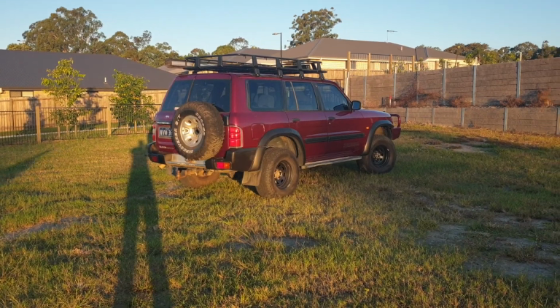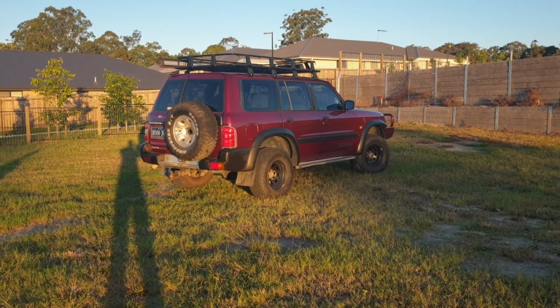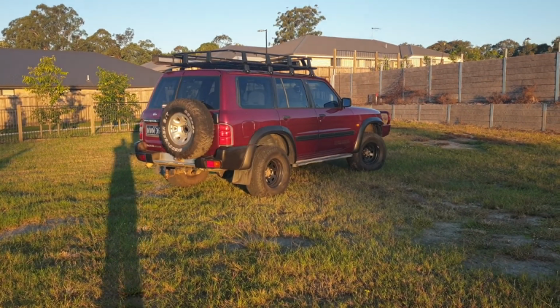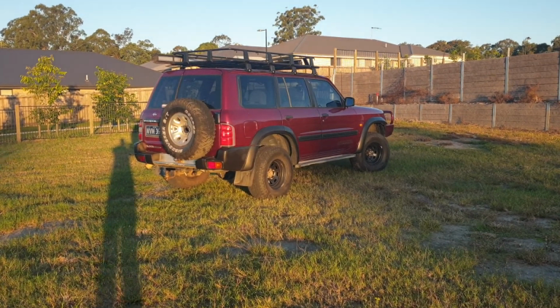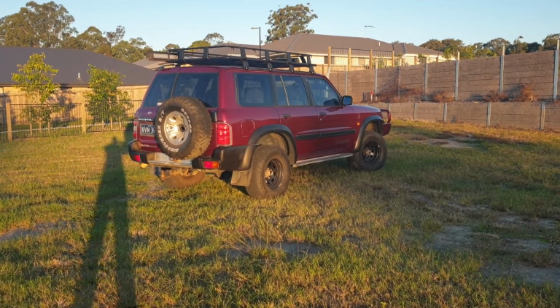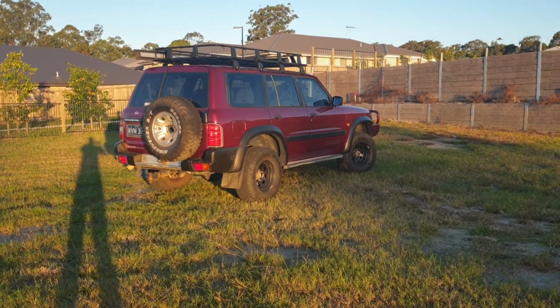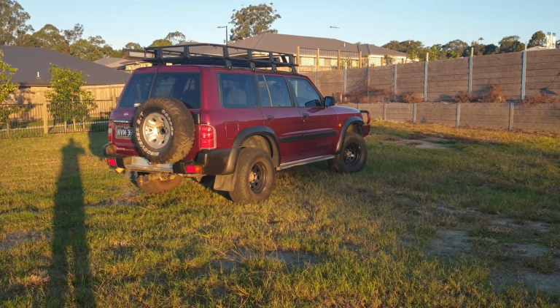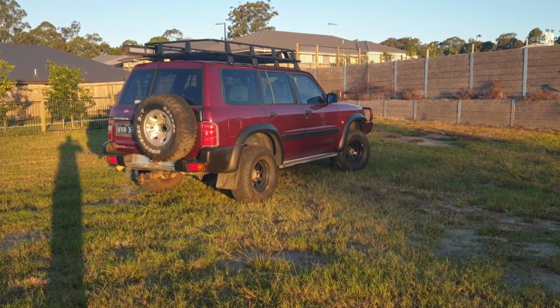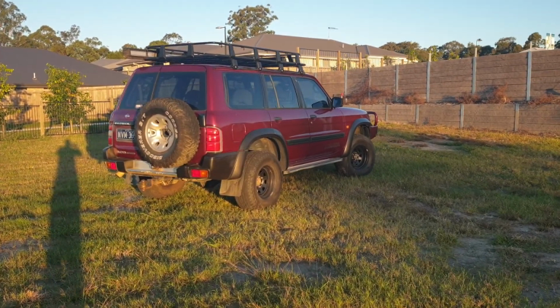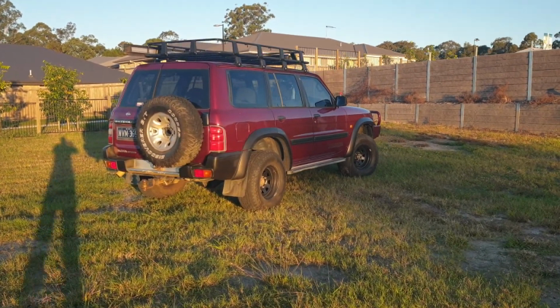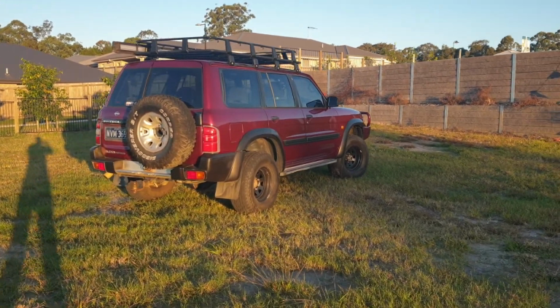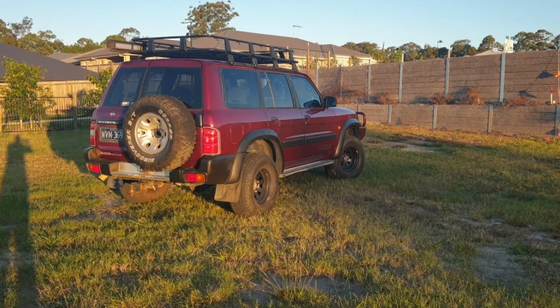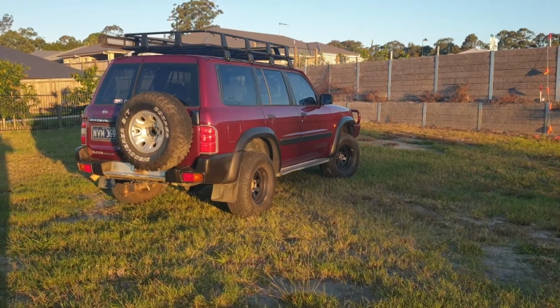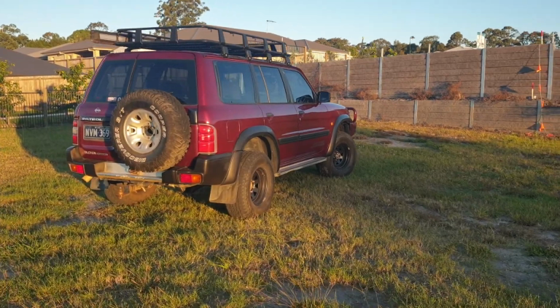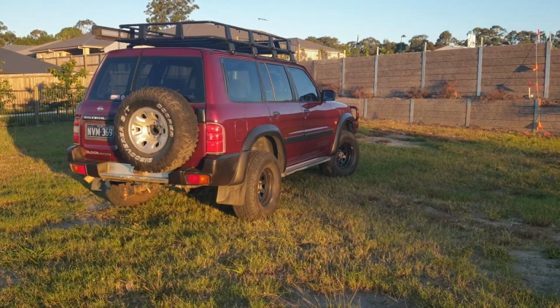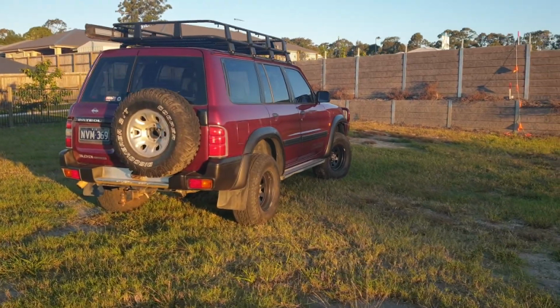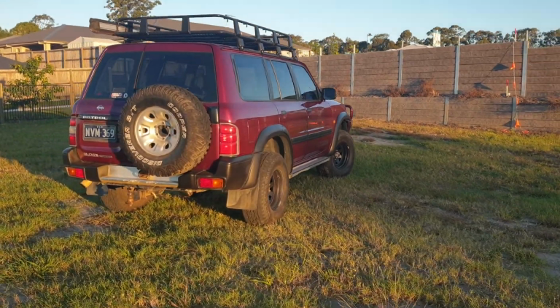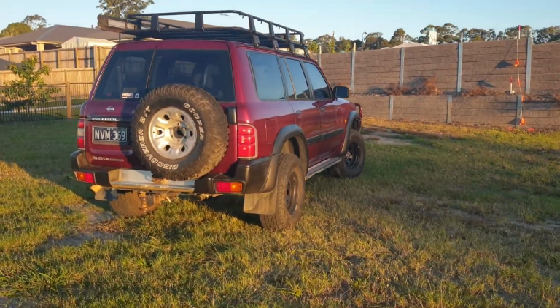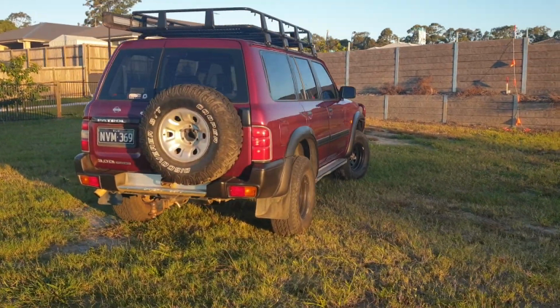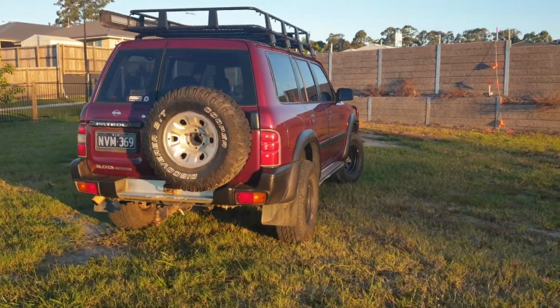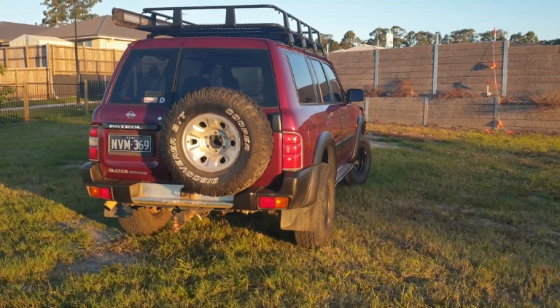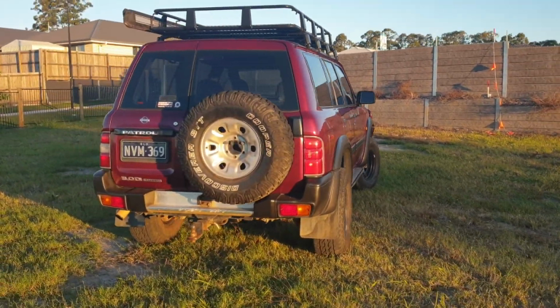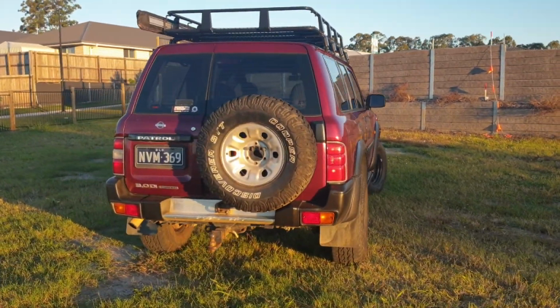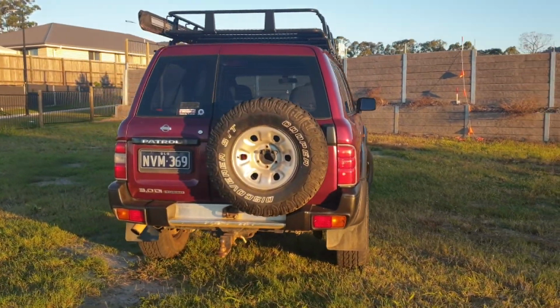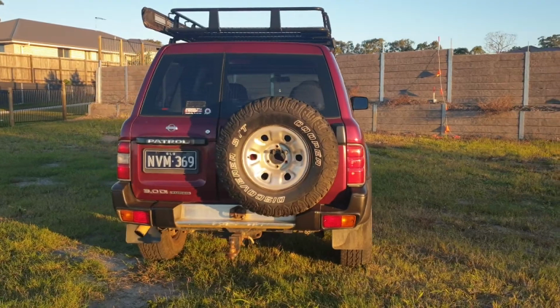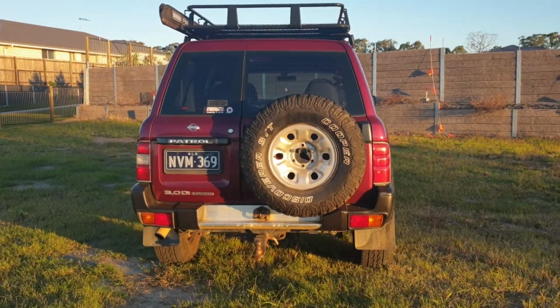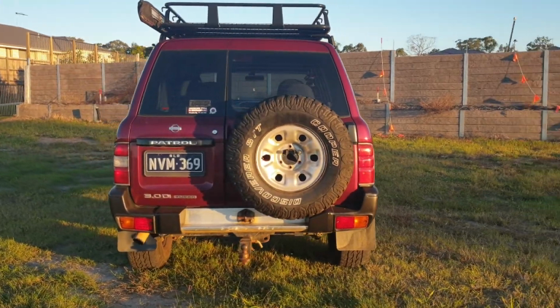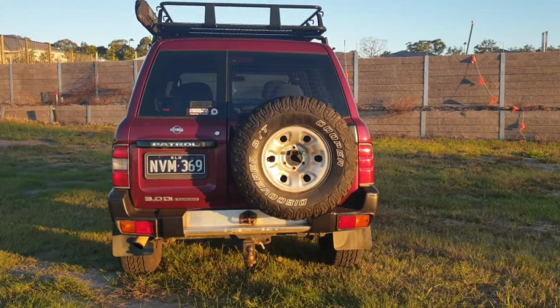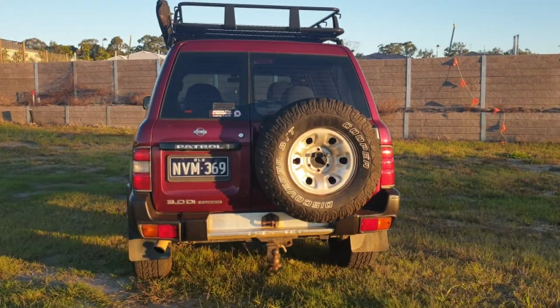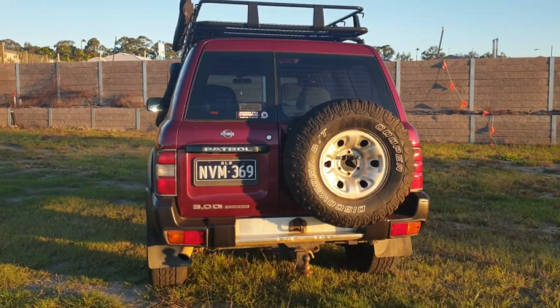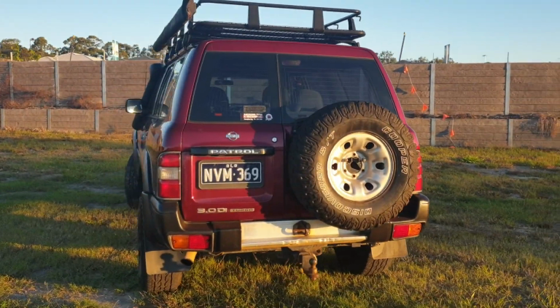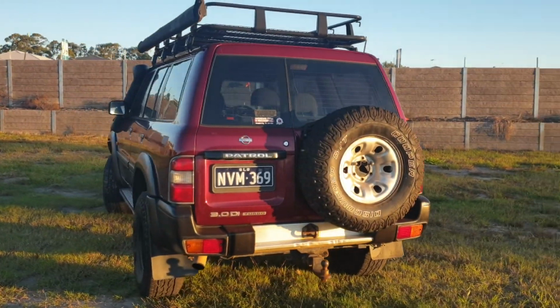Hi, welcome to Soldier Car. Today we're here to look at this 2000 model Nissan Patrol ST. It's actually a three liter but it's been re-registered as a 4.2.